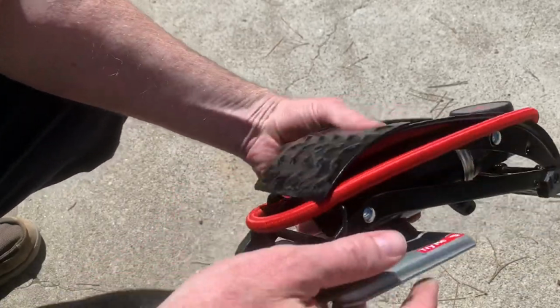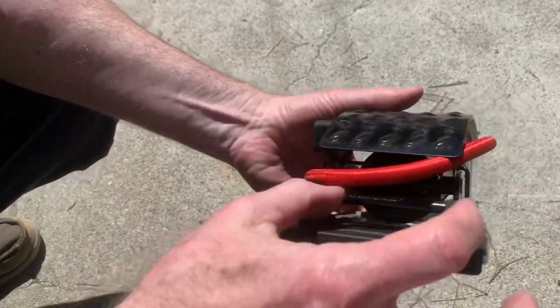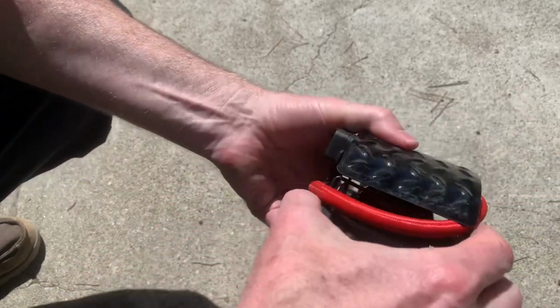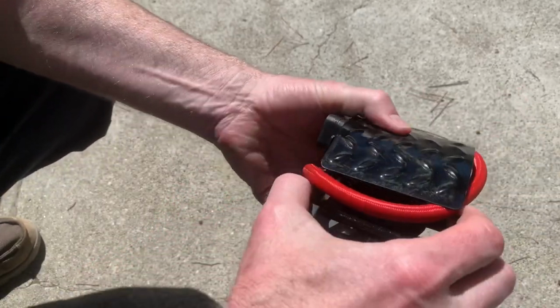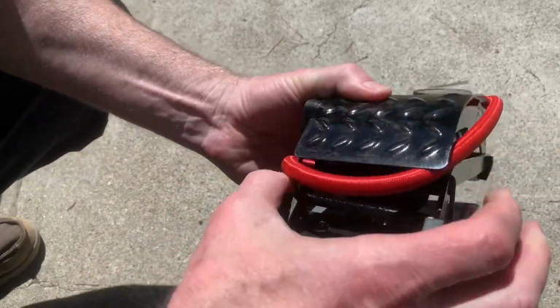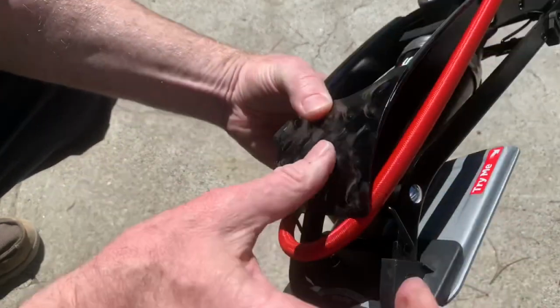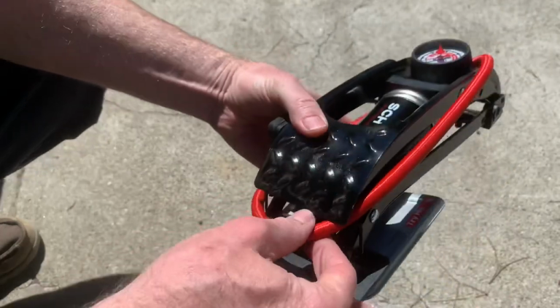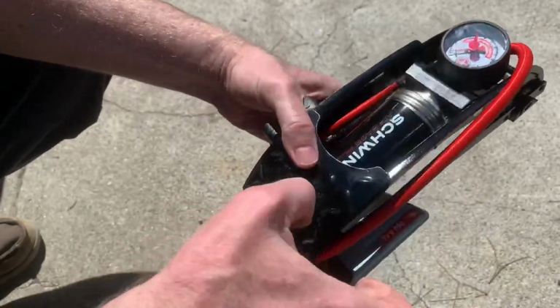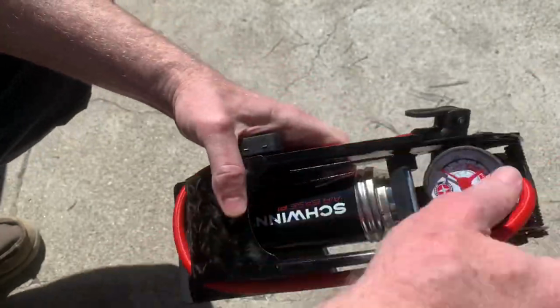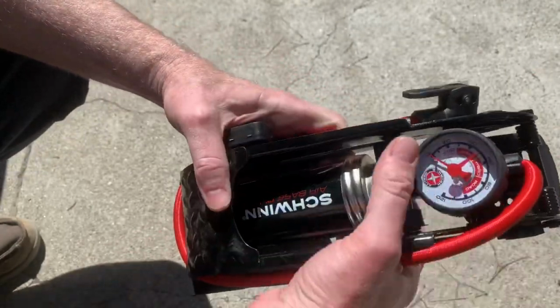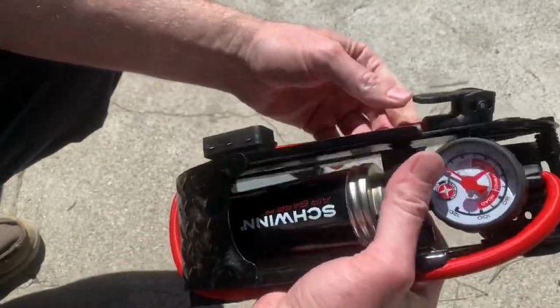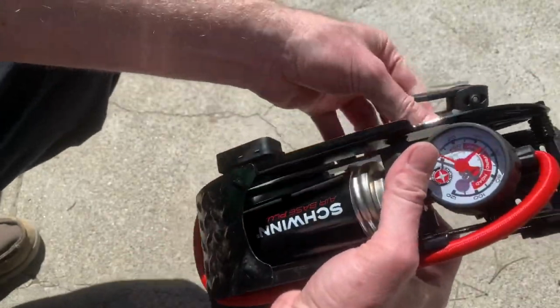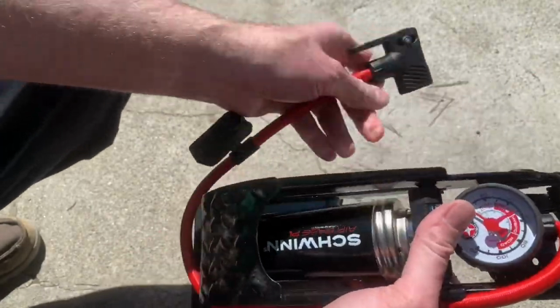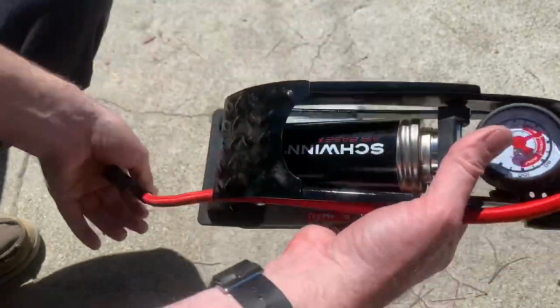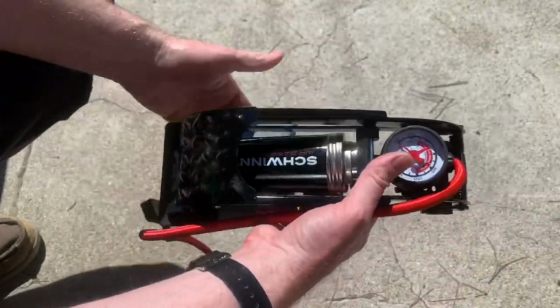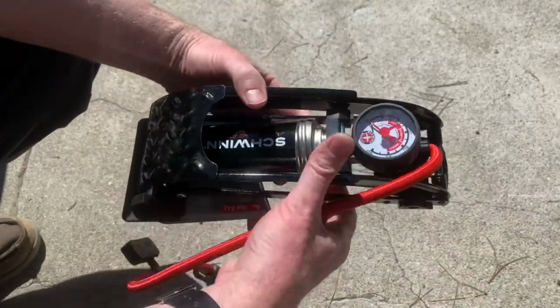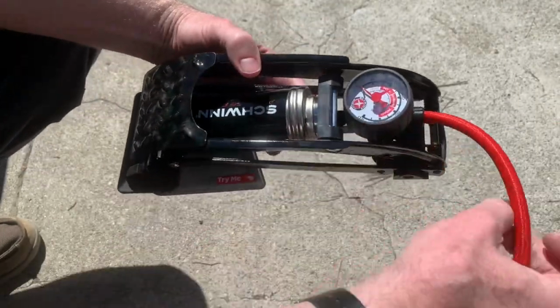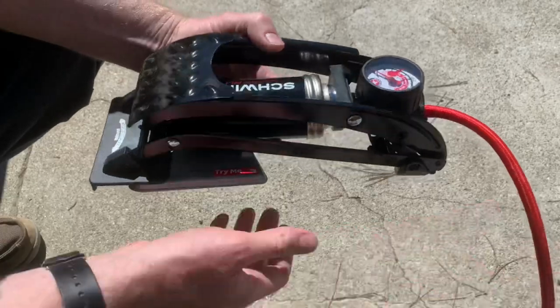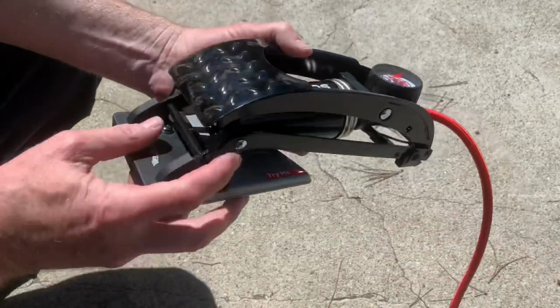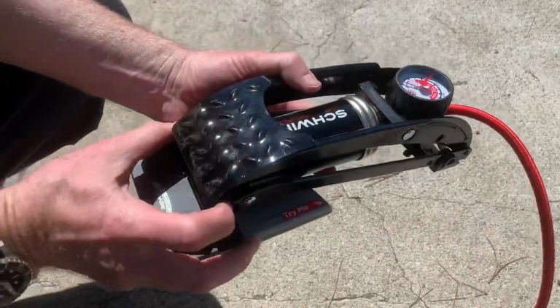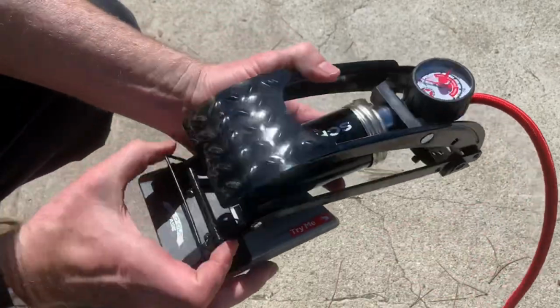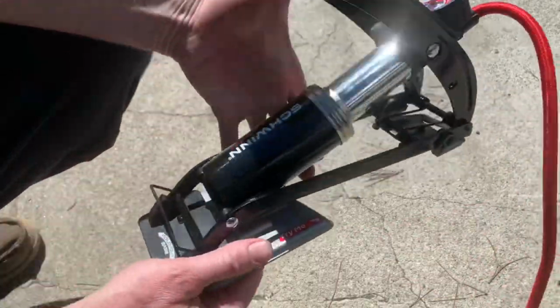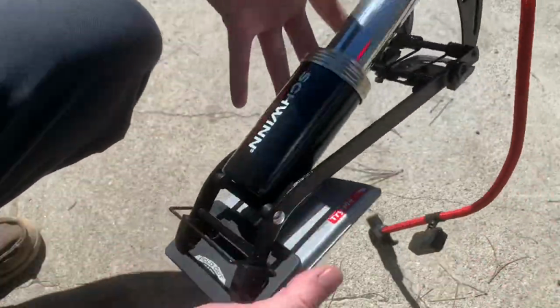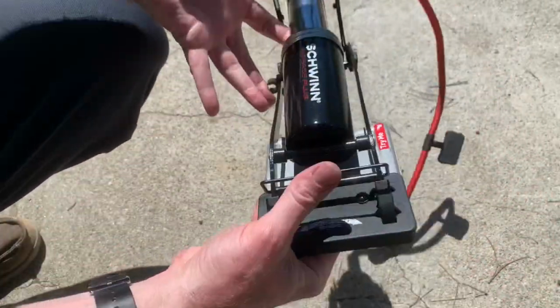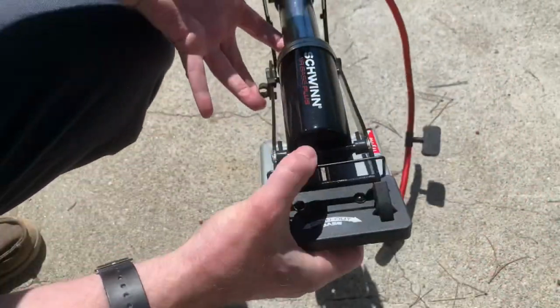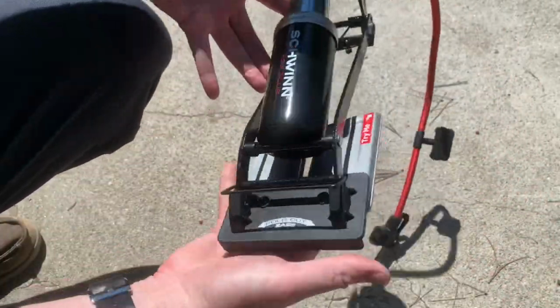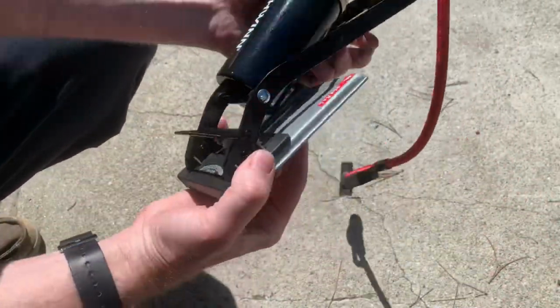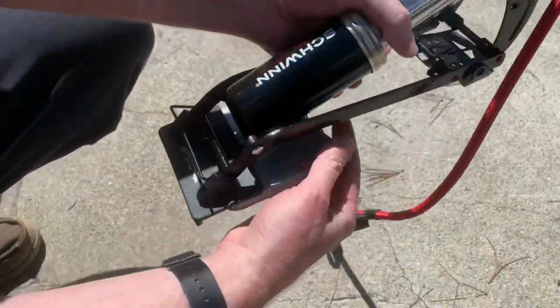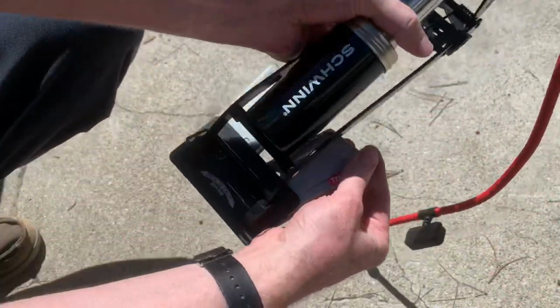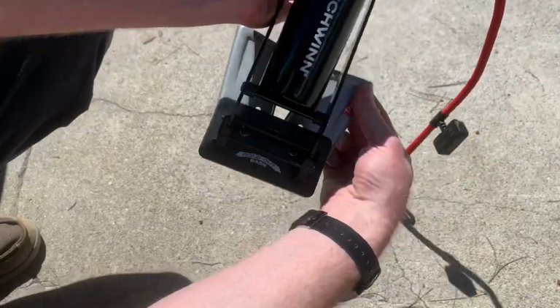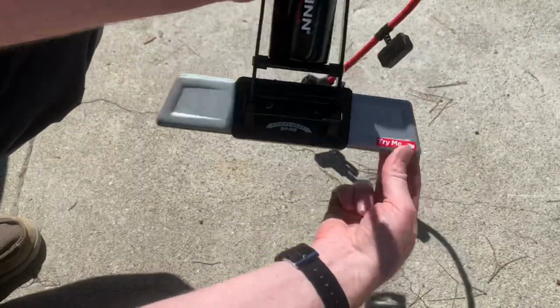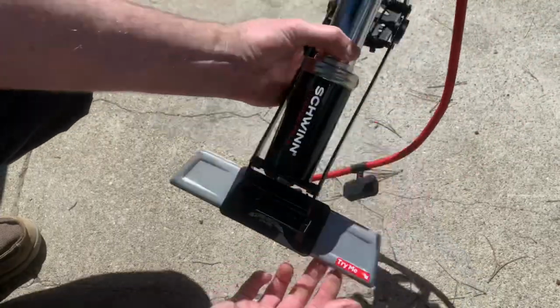Here's a look at the Foot Pump Air Base Plus. It's really sturdy compared to your $10 one that you'd get at Kmart. I've broken so many of those where they just crack sideways and fall apart in the middle of trying to pump up your tire in the dark, in the rain.